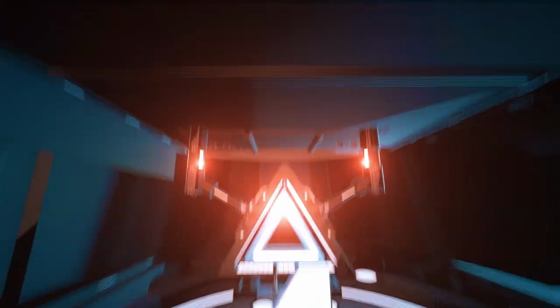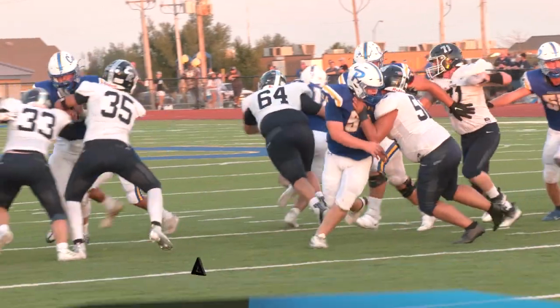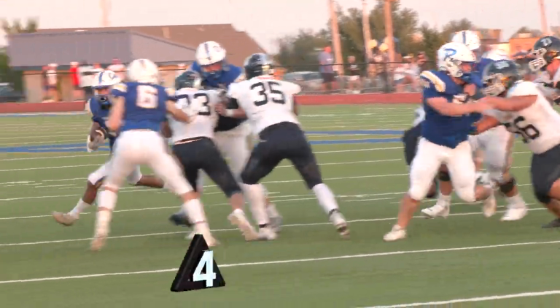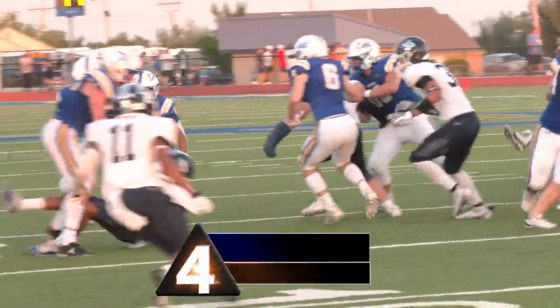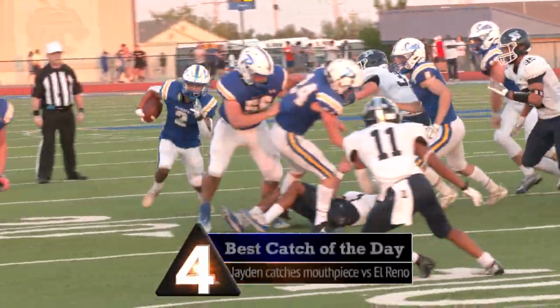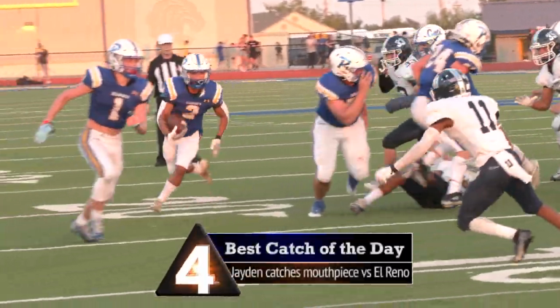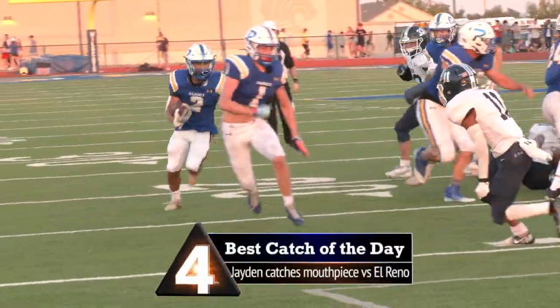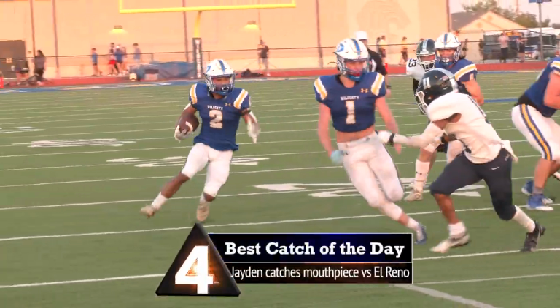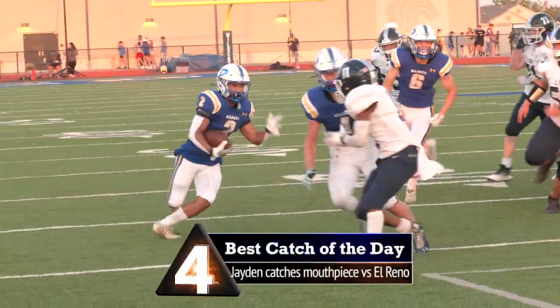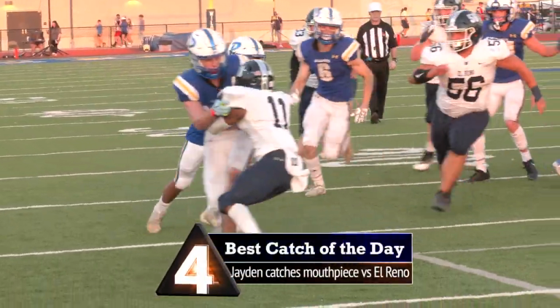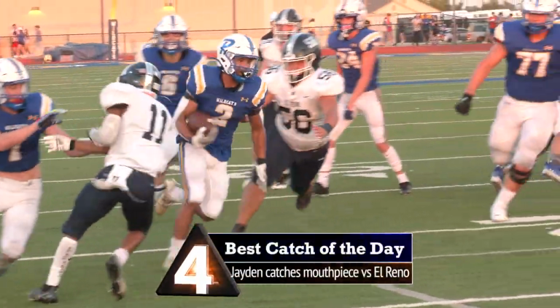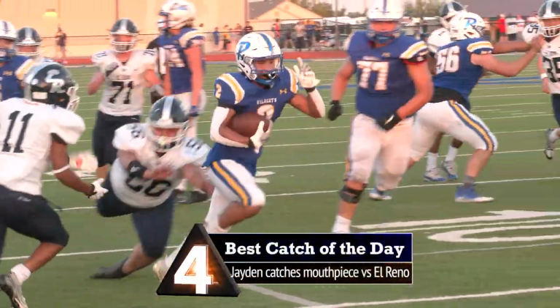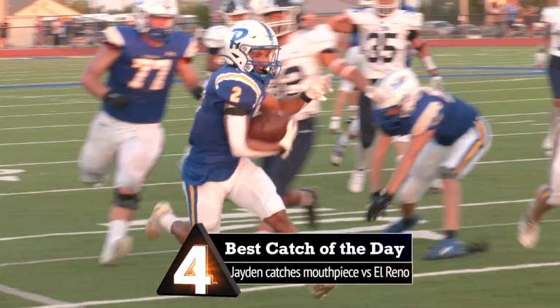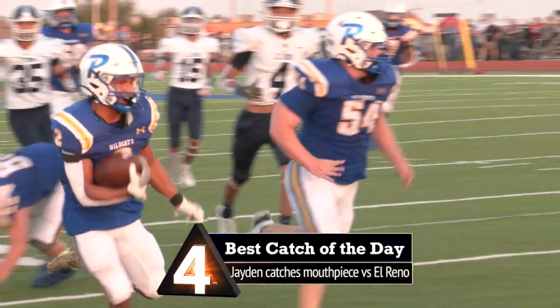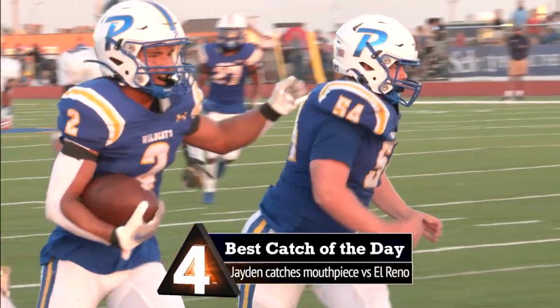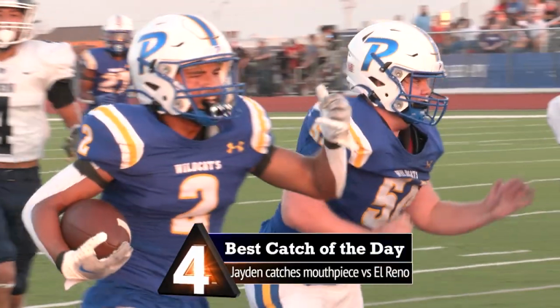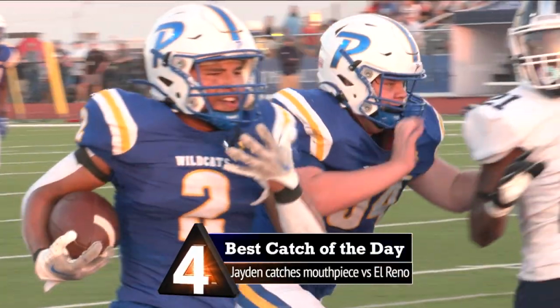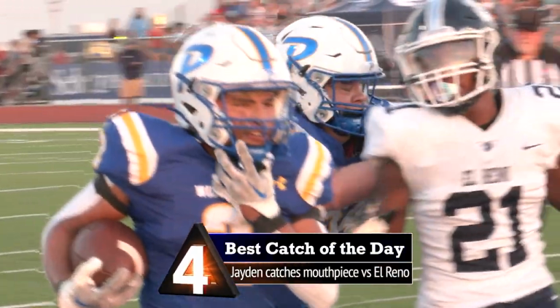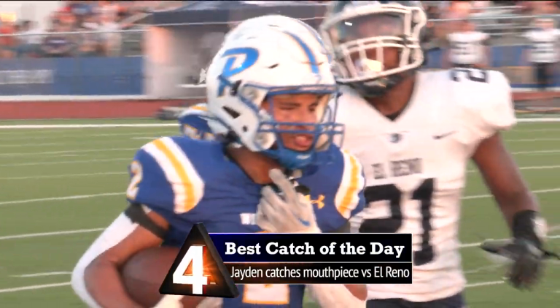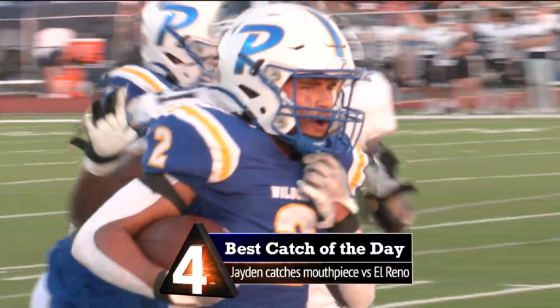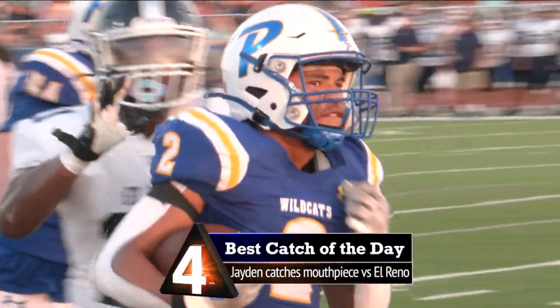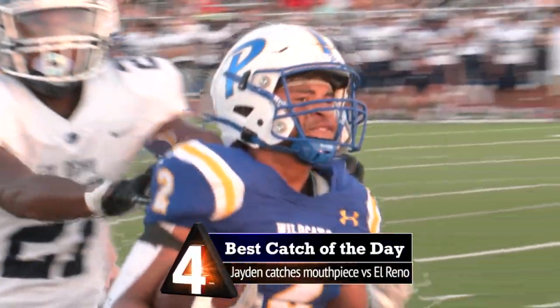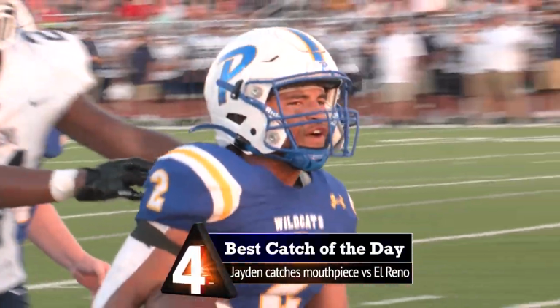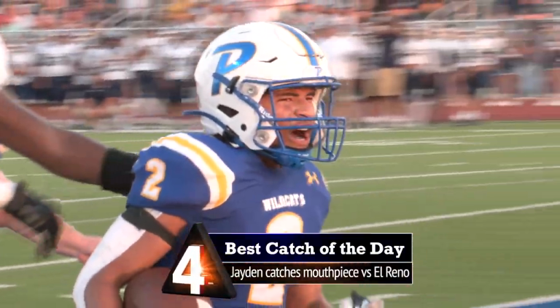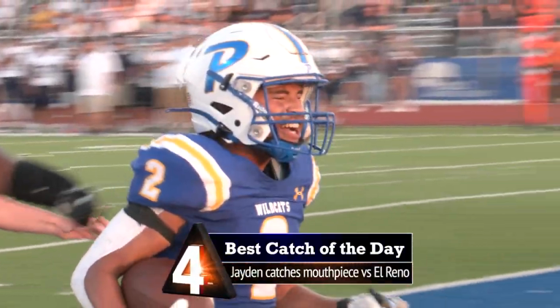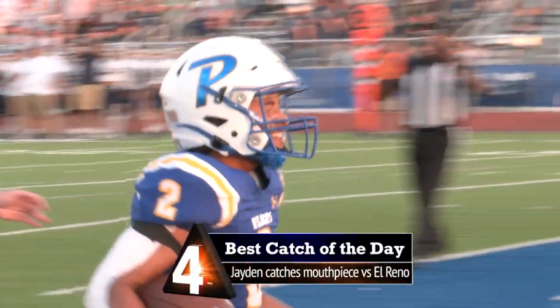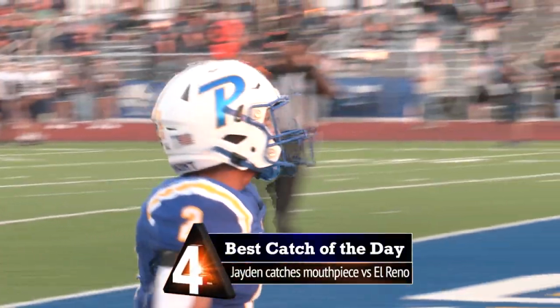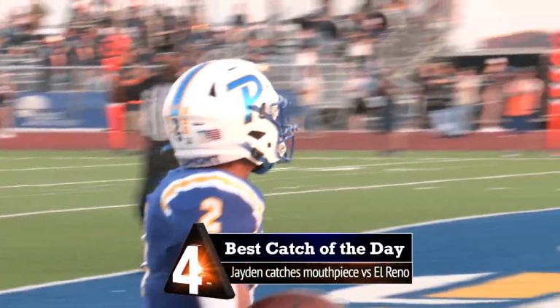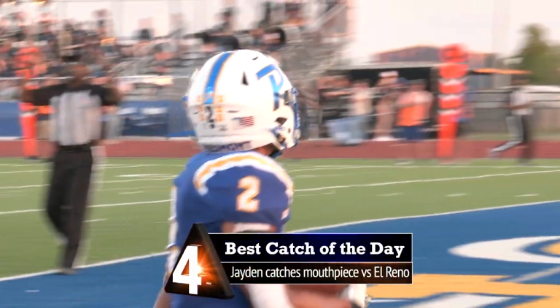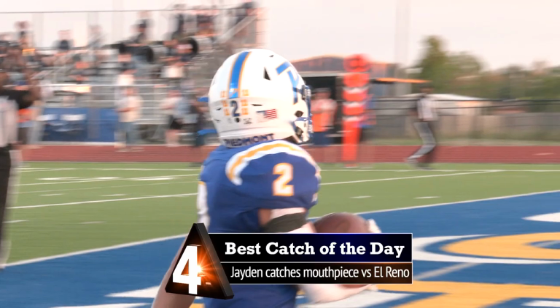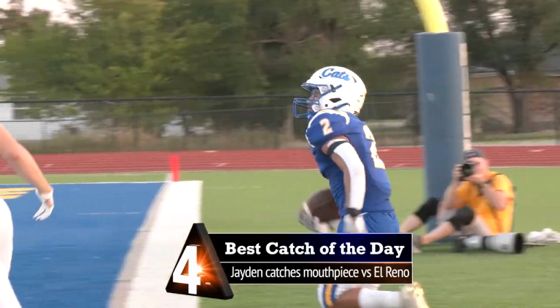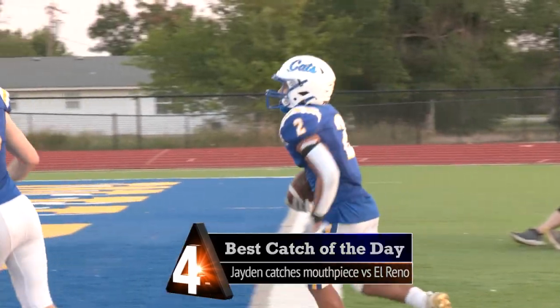Handoff on the right side, he's got room and a blocker, to the 5 — touchdown Wildcats! Jaden Houston!